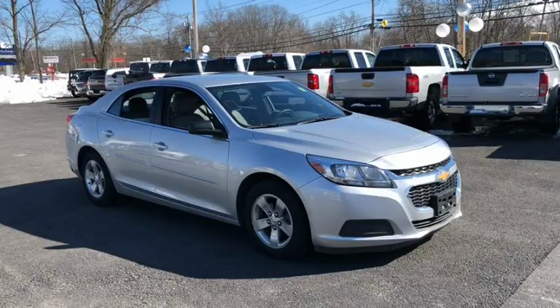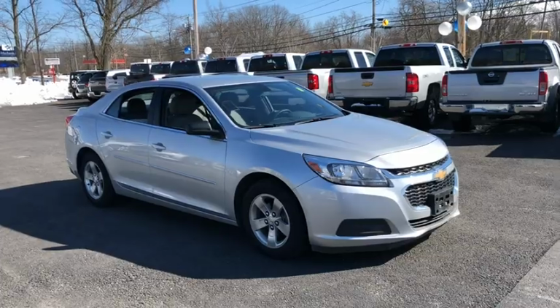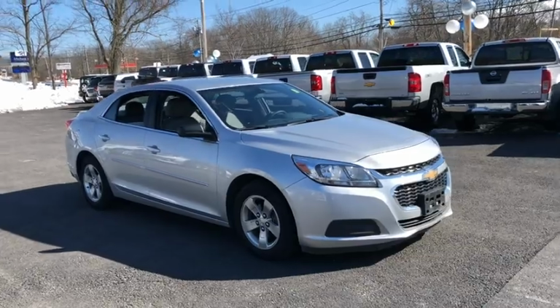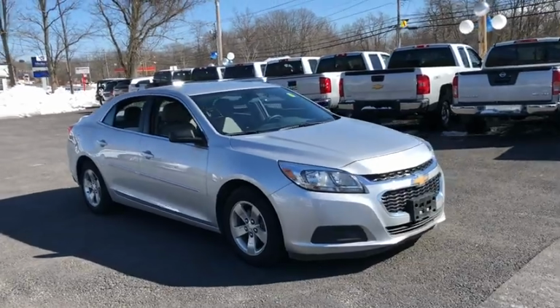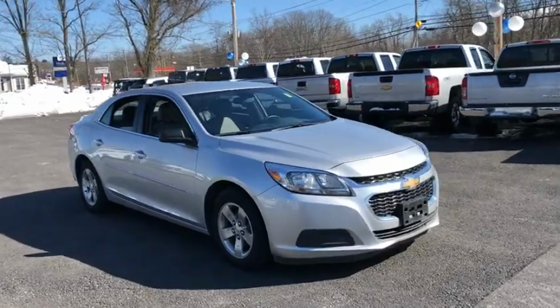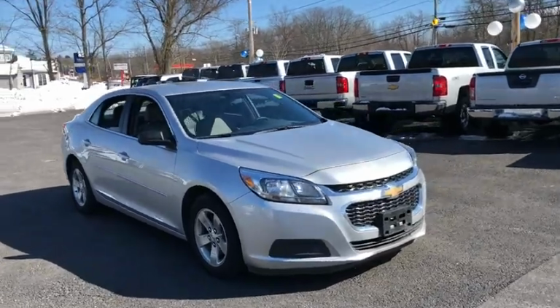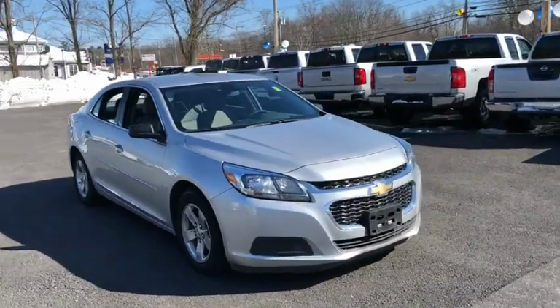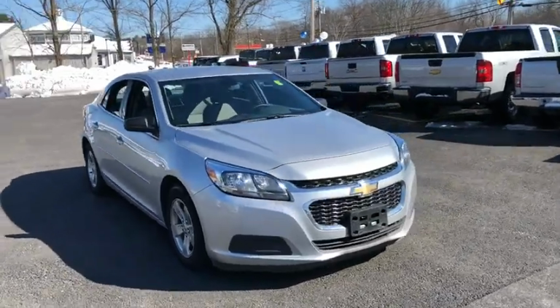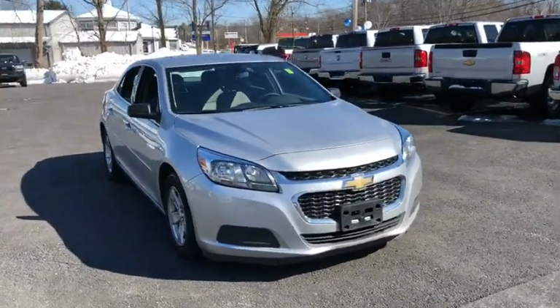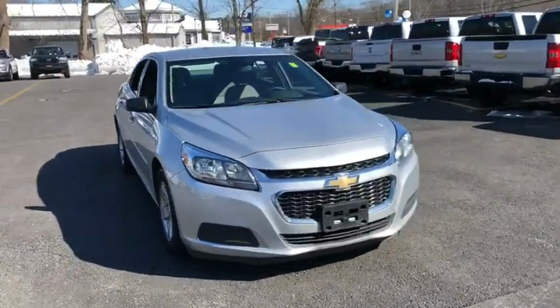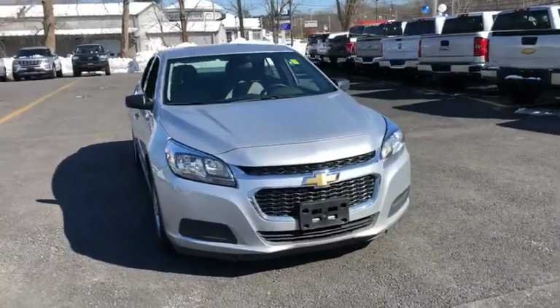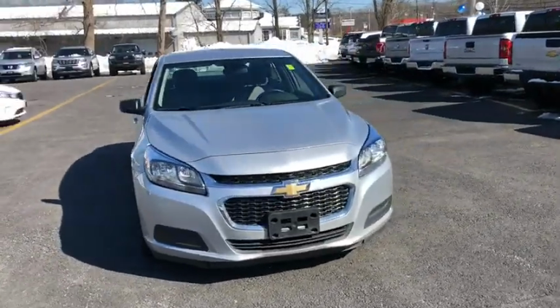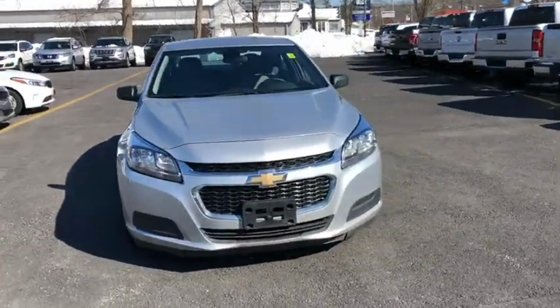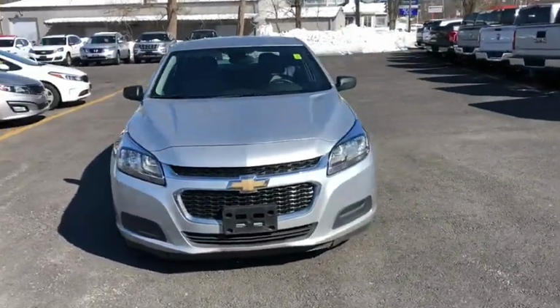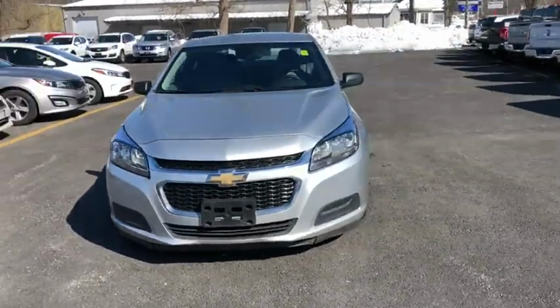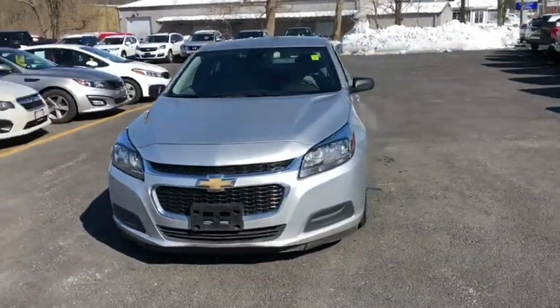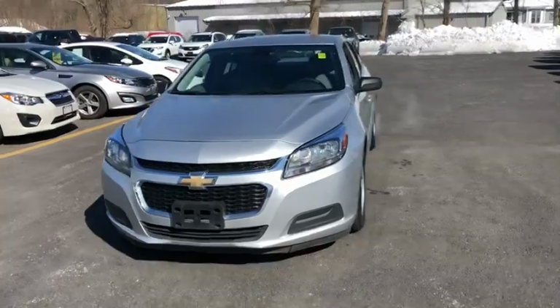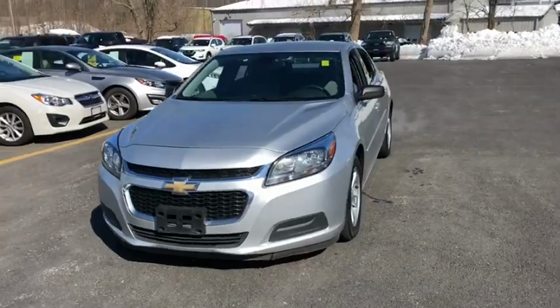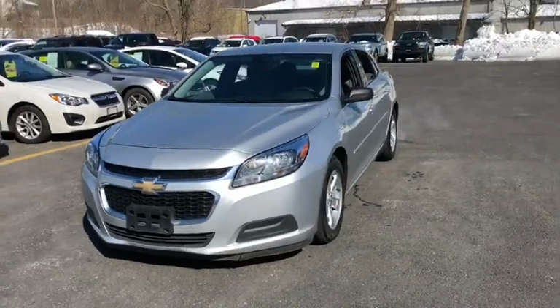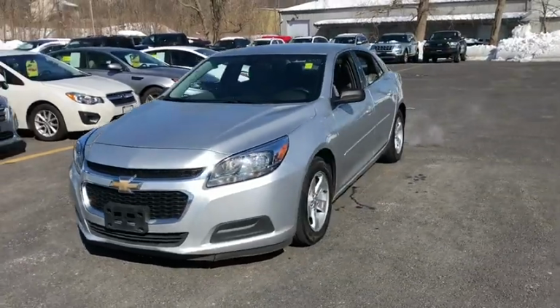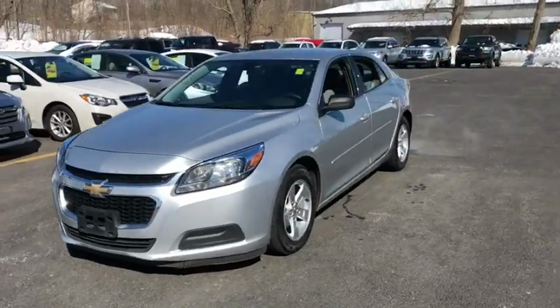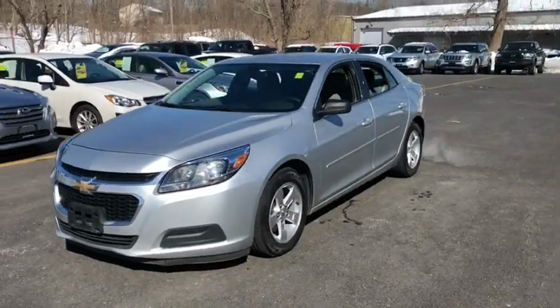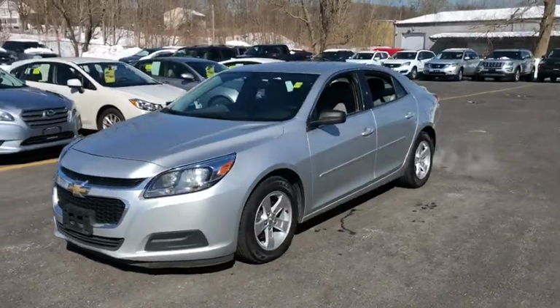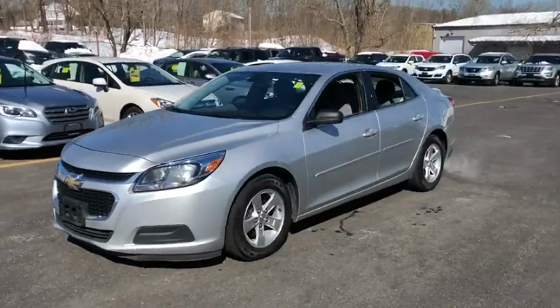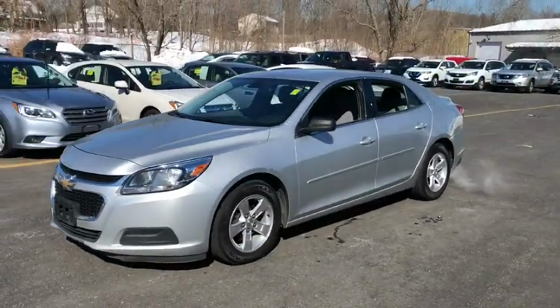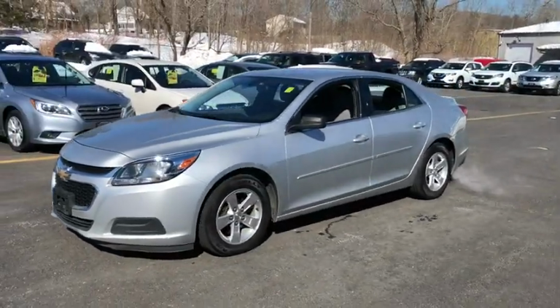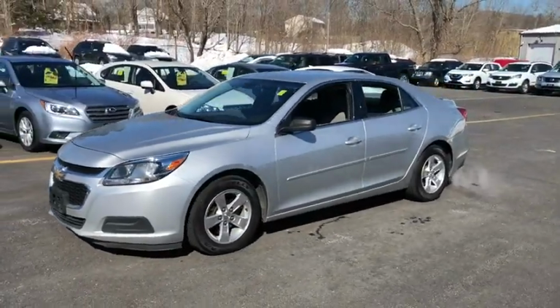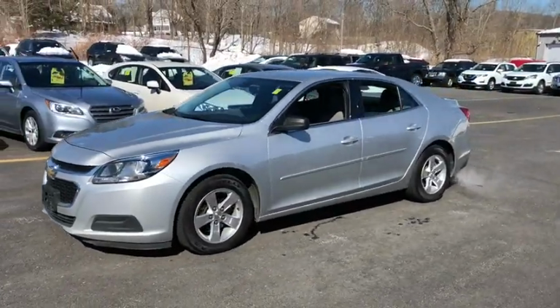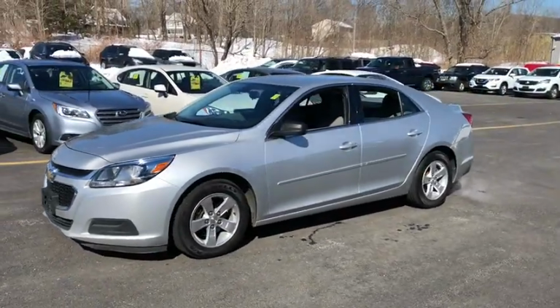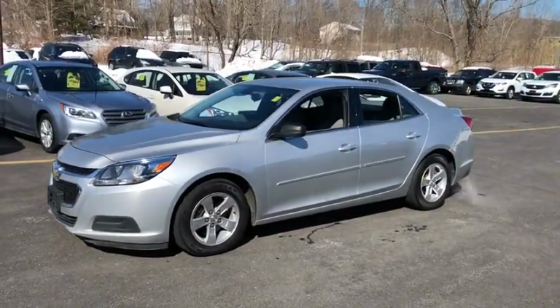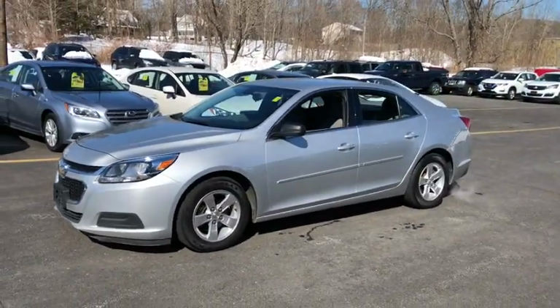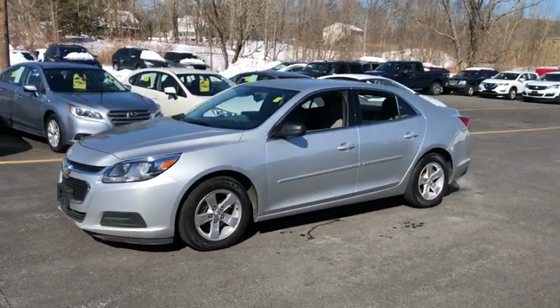The 2015 Chevrolet Malibu — a combination of performance and fuel economy. The Malibu is a great commuting car. This vehicle has less than 90,000 miles.